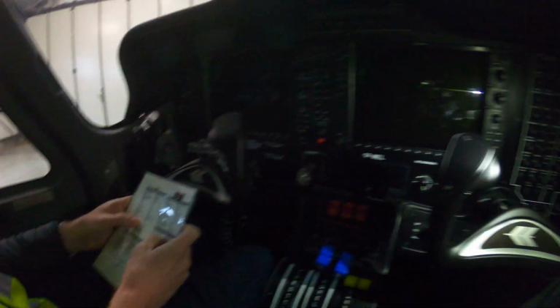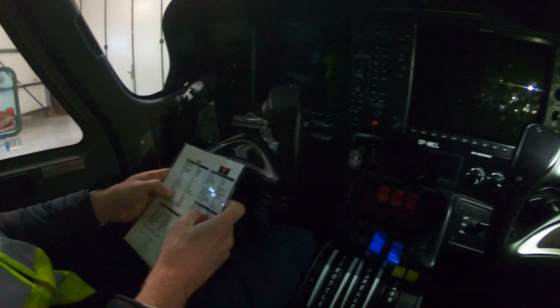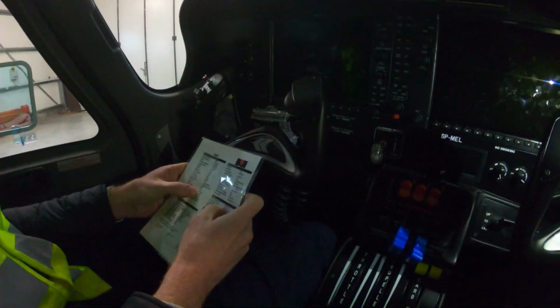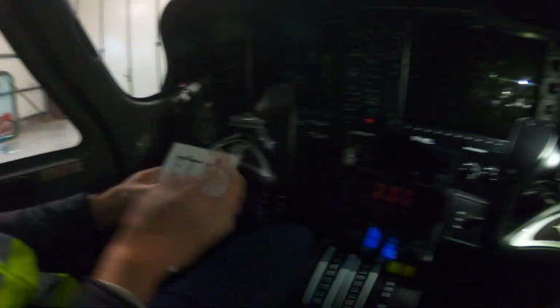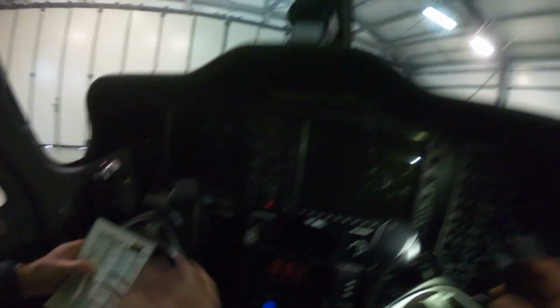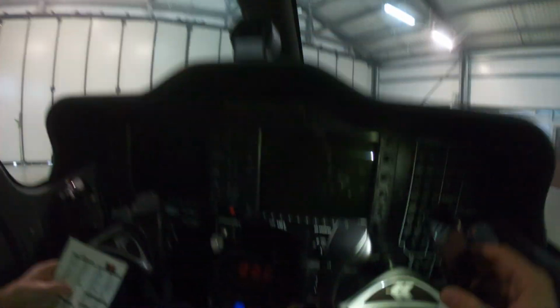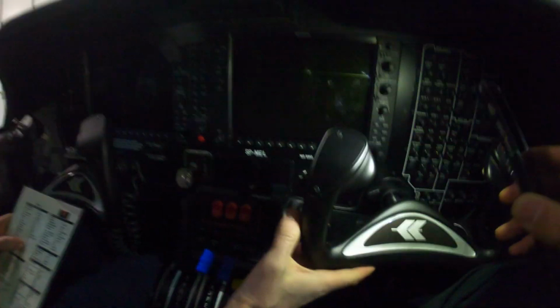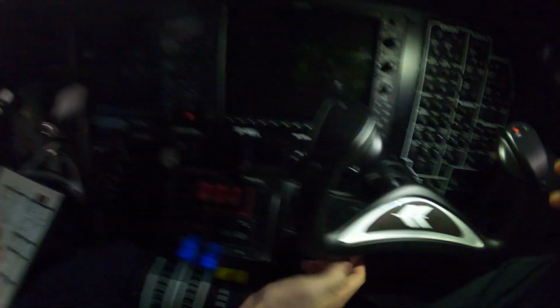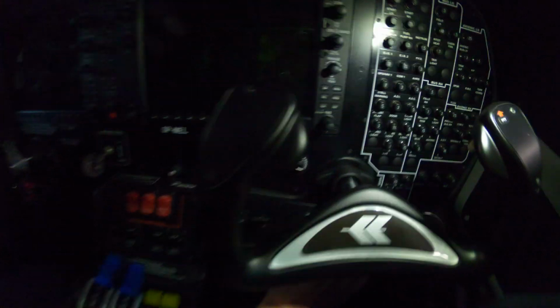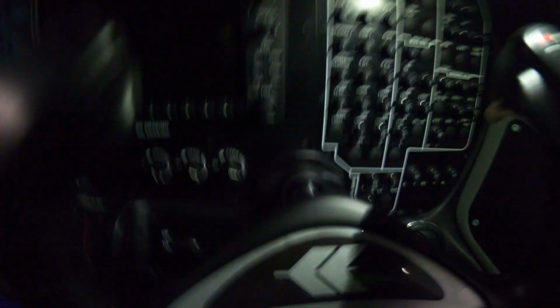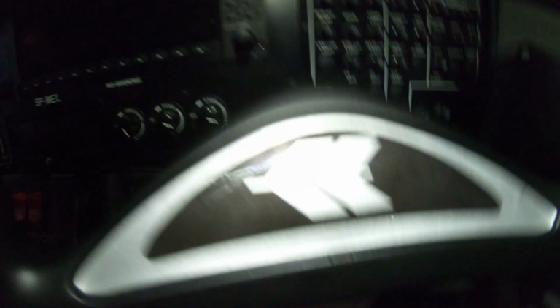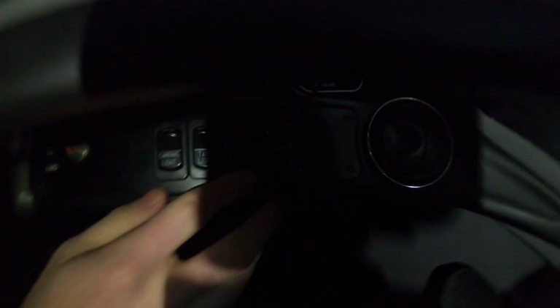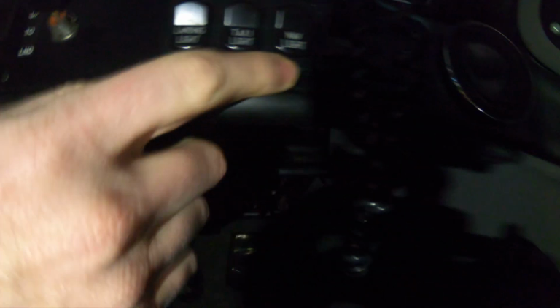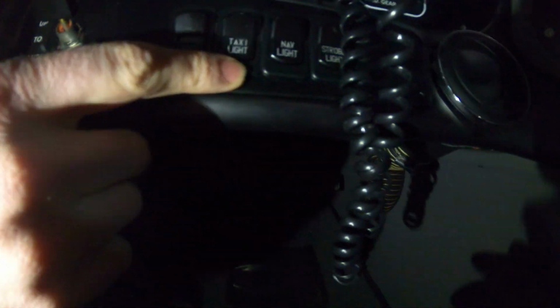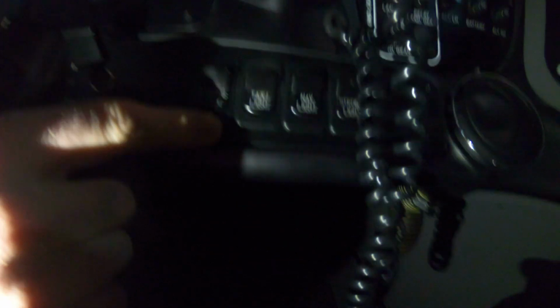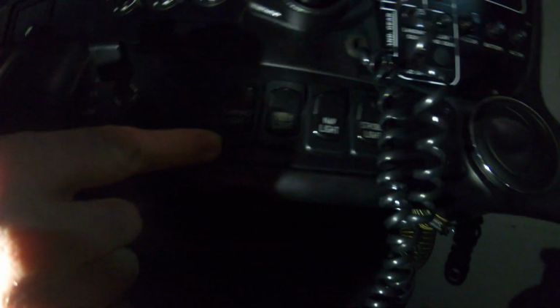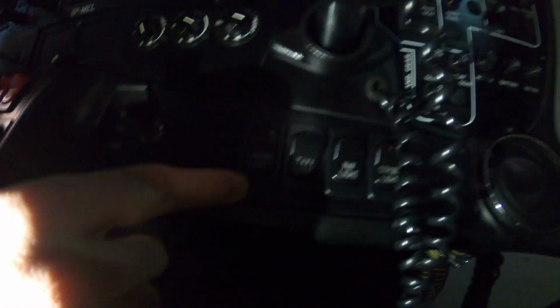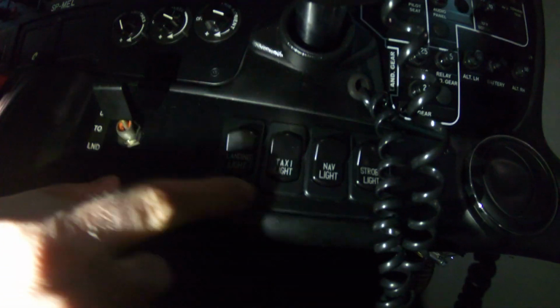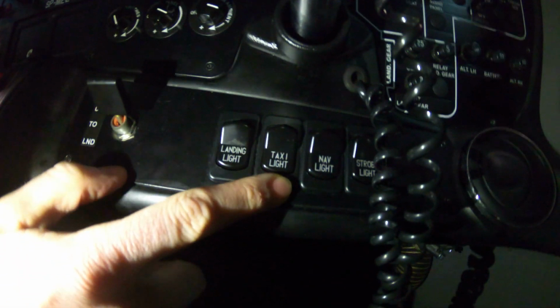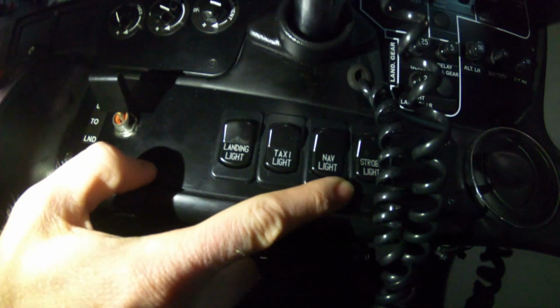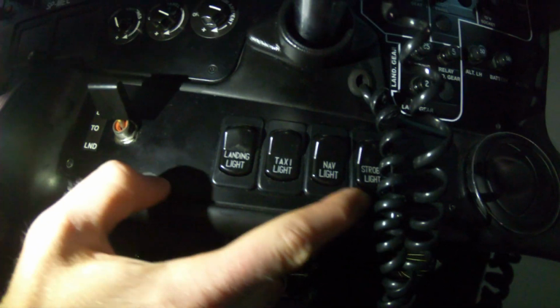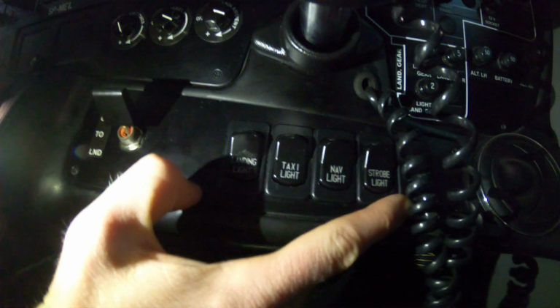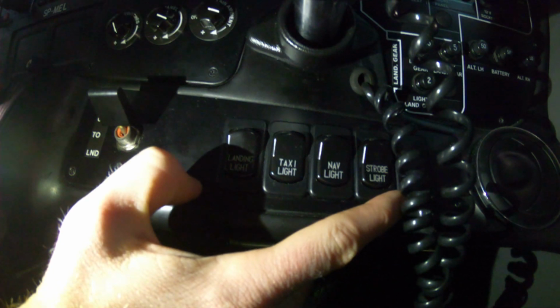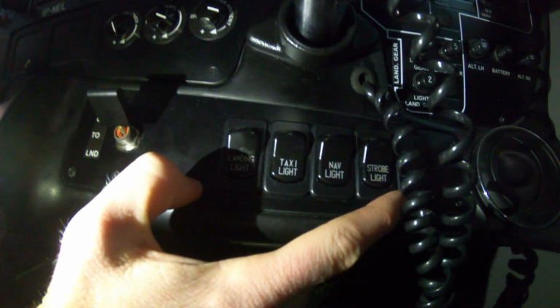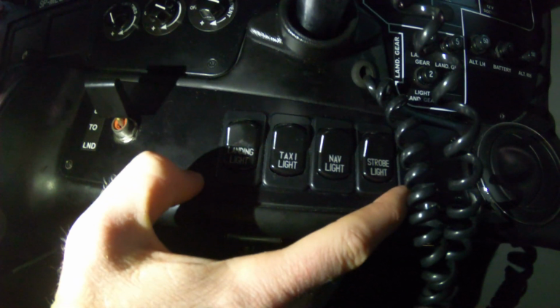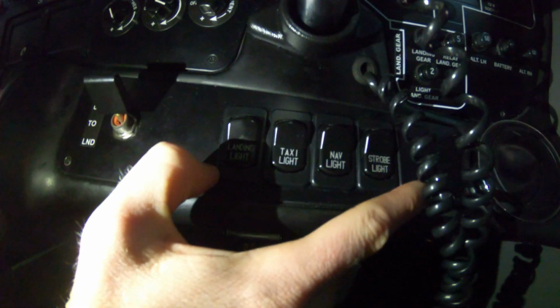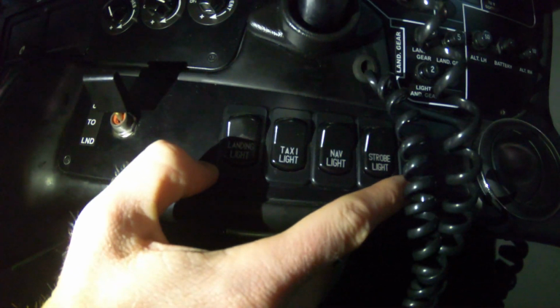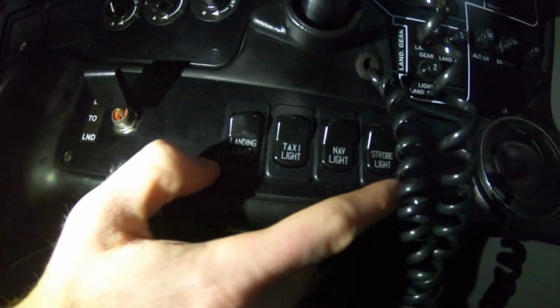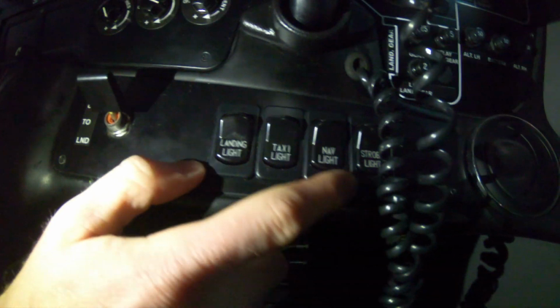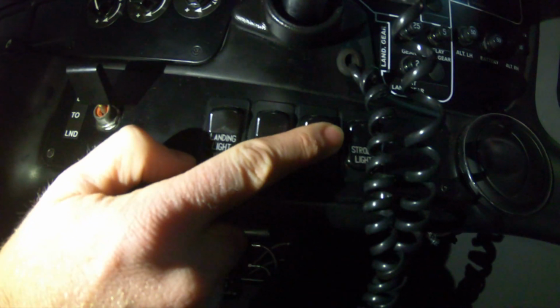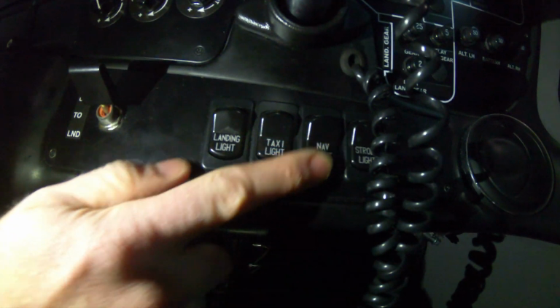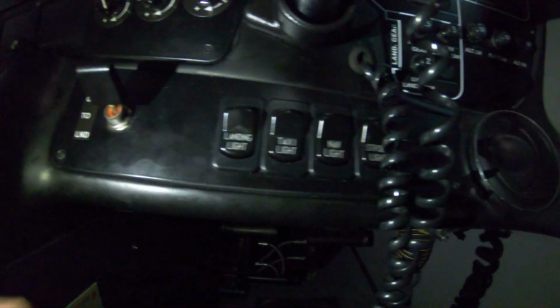Flaps up. Navigation lights — the light panel is here below us. Left to right you've got your landing, taxi, navigation, and strobe lights. So we want navigation lights on.